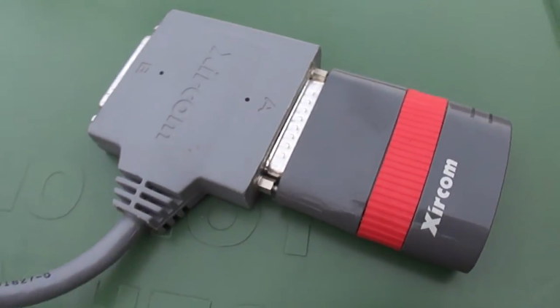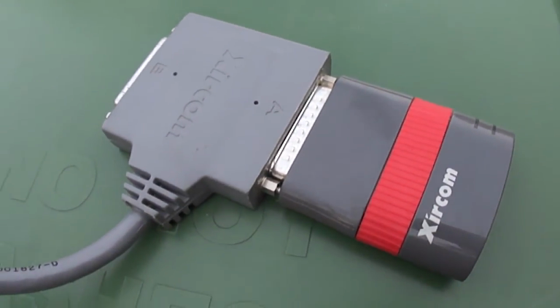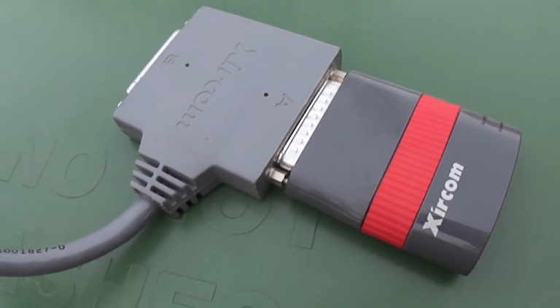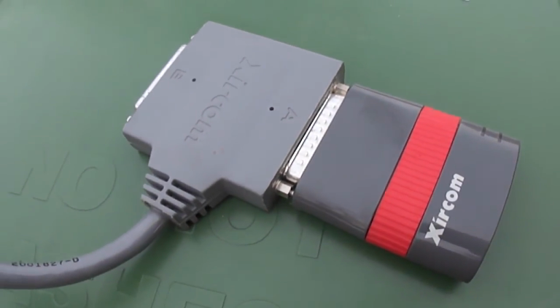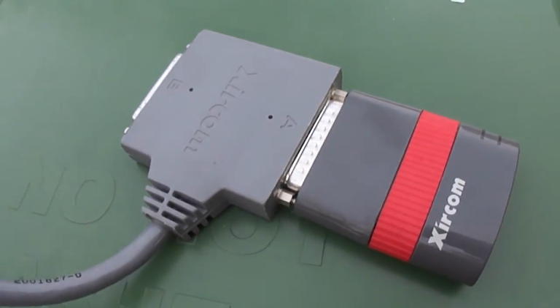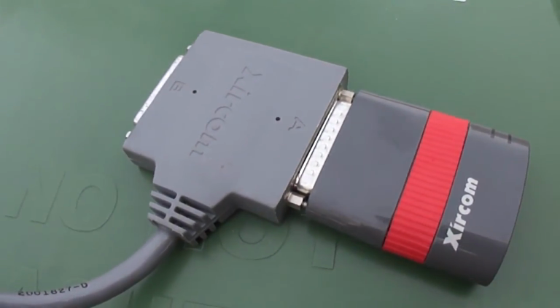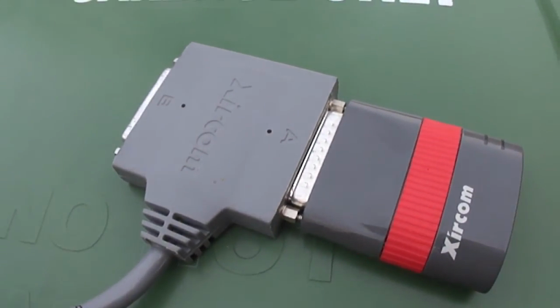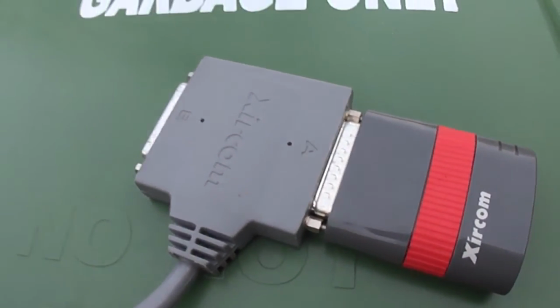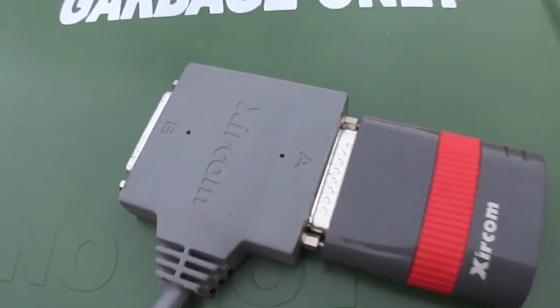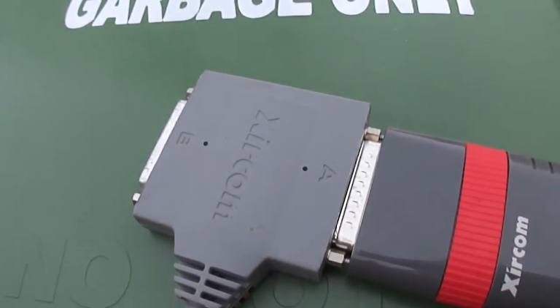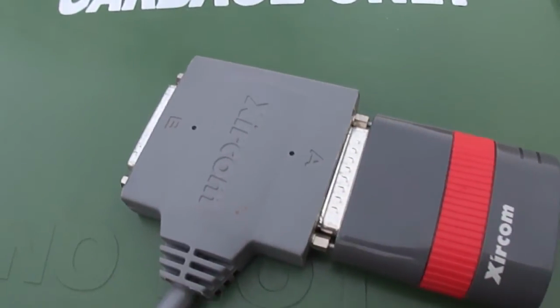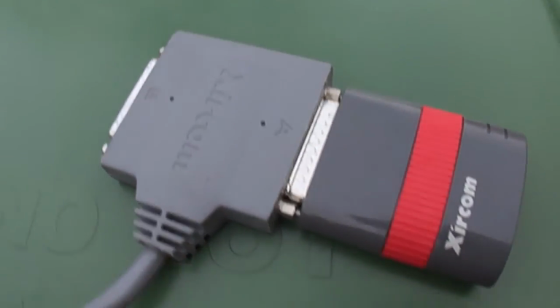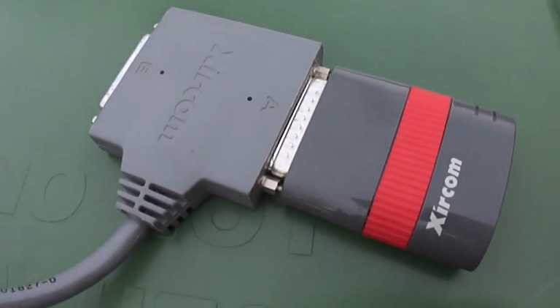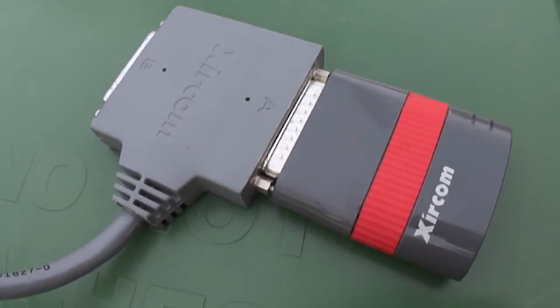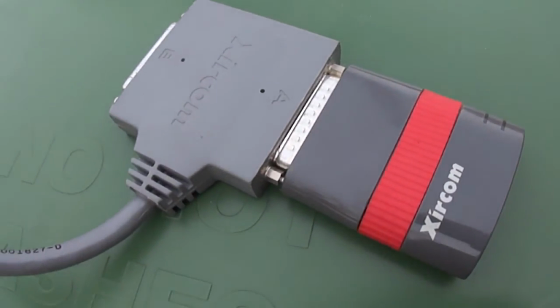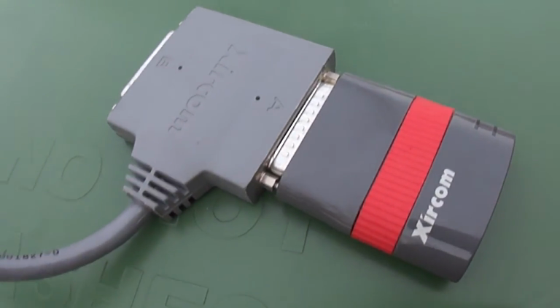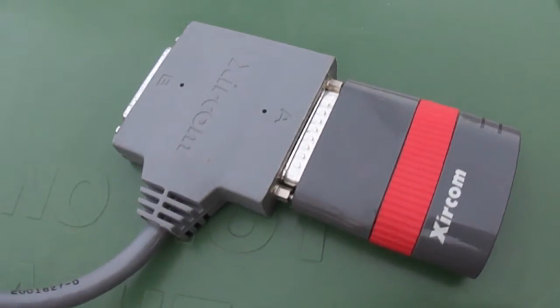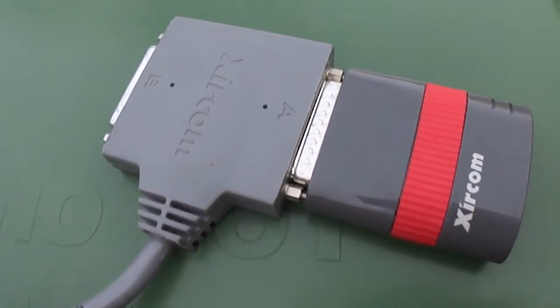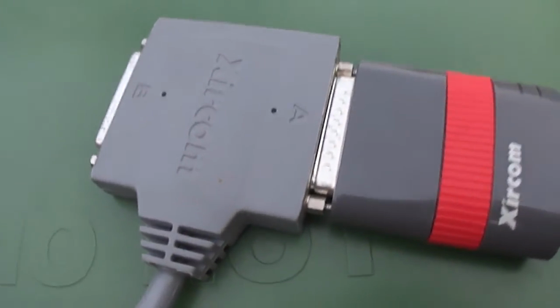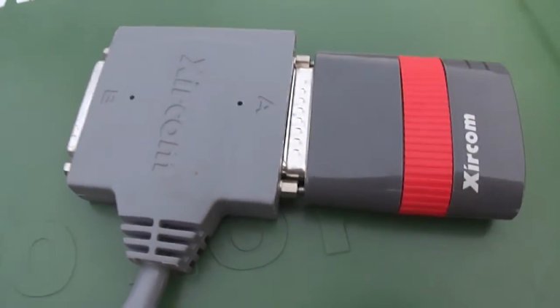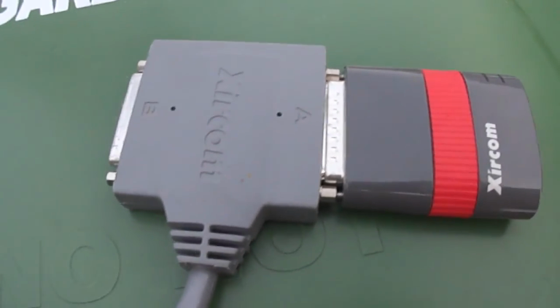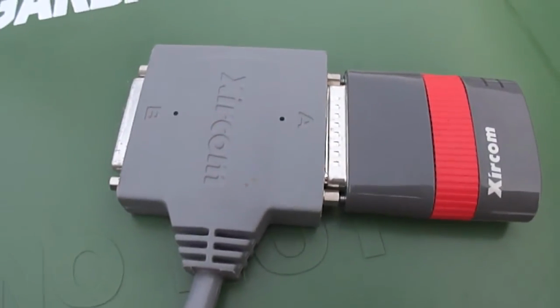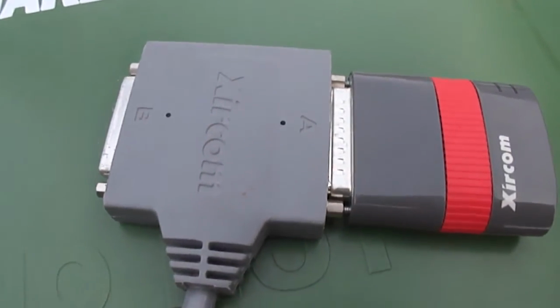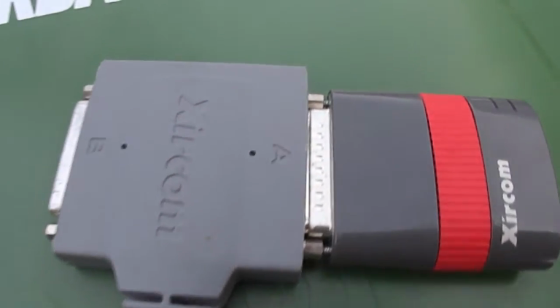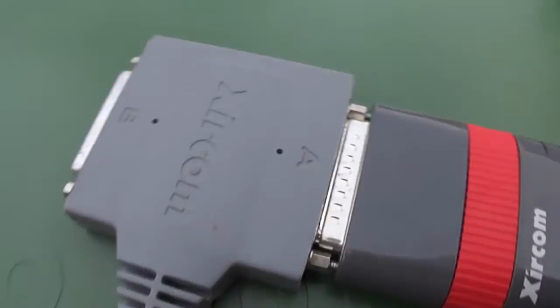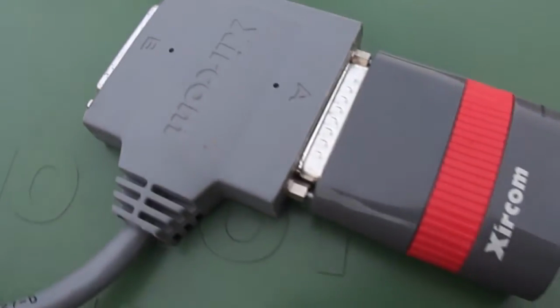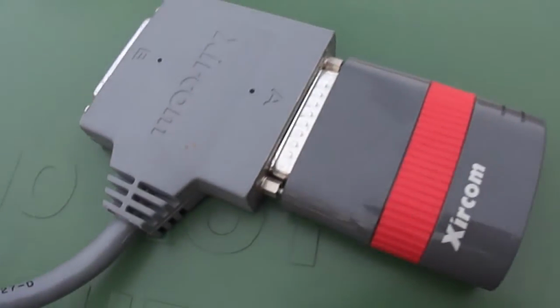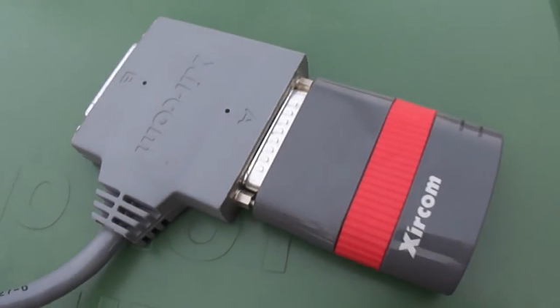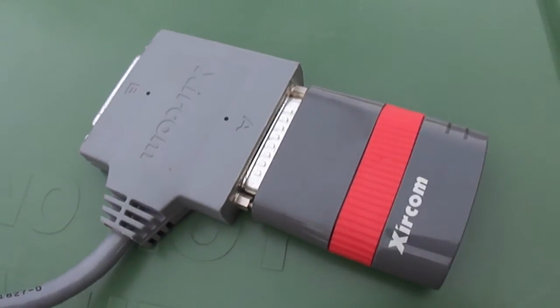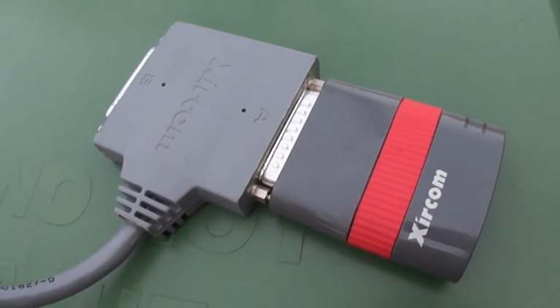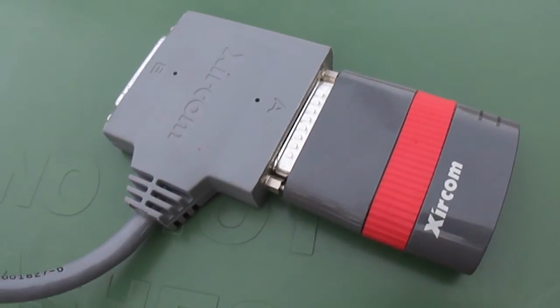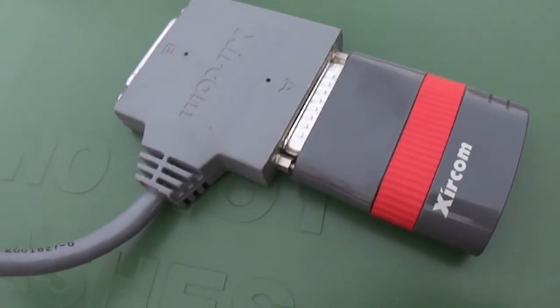I'm going to get this on the network, pop IRC Jr. on the box, and we'll be all set. Before my fingers freeze I'm going to shut this video off now and put it up on YouTube where you're viewing it.